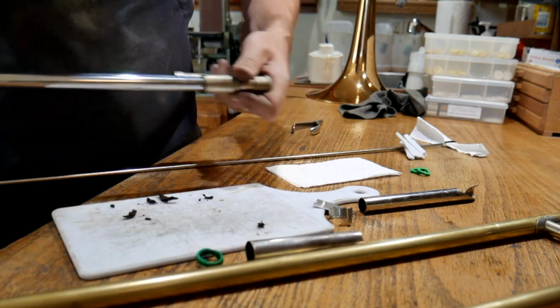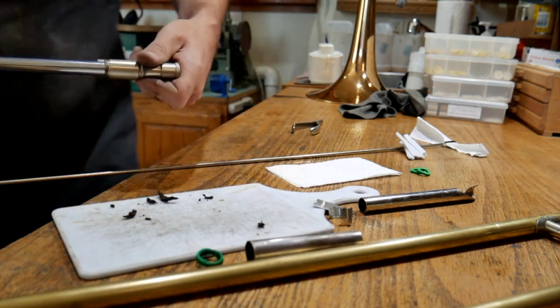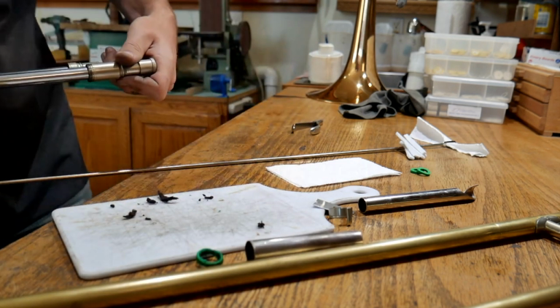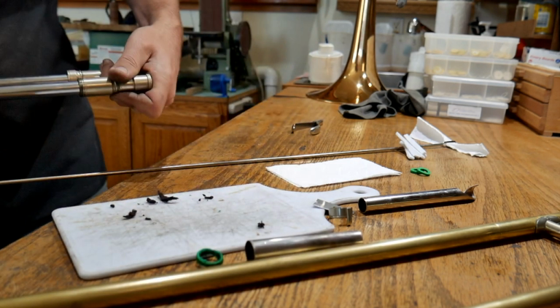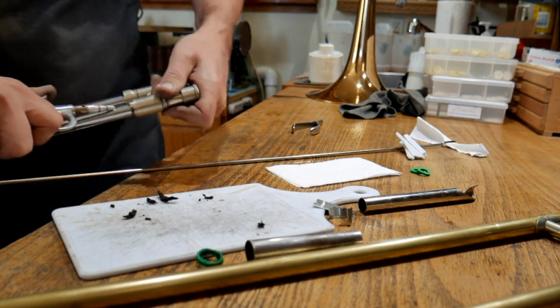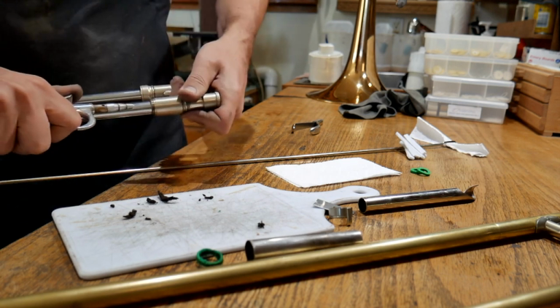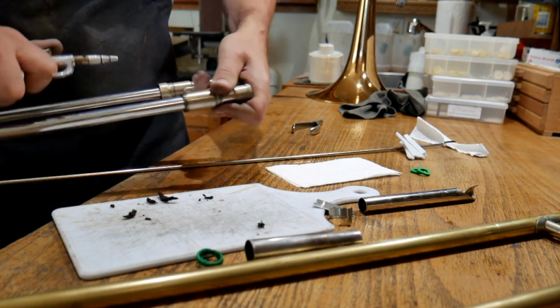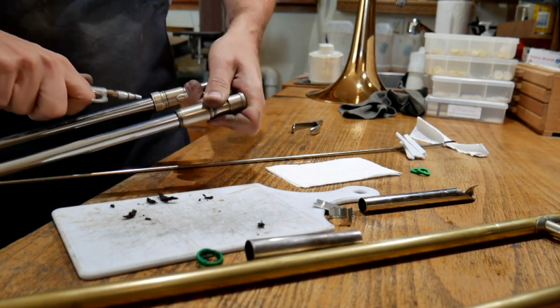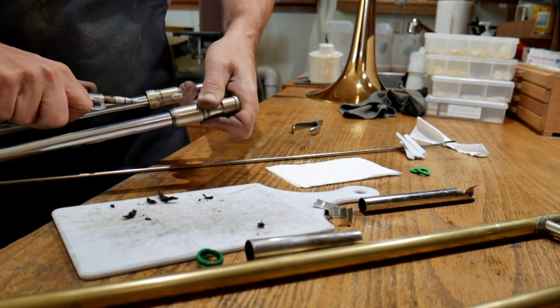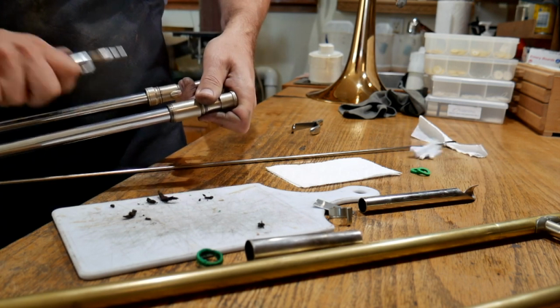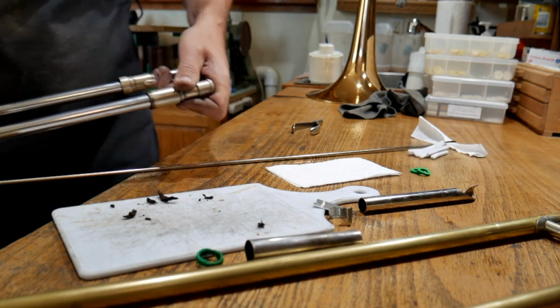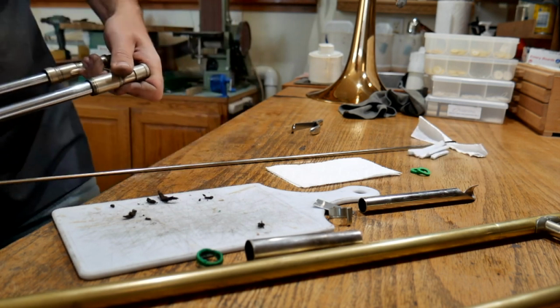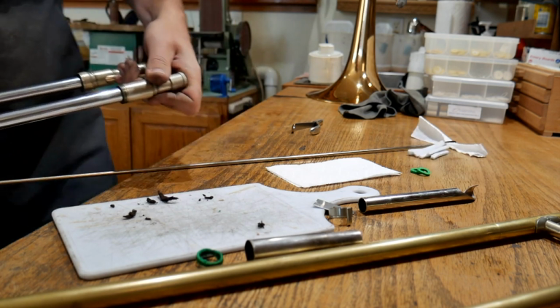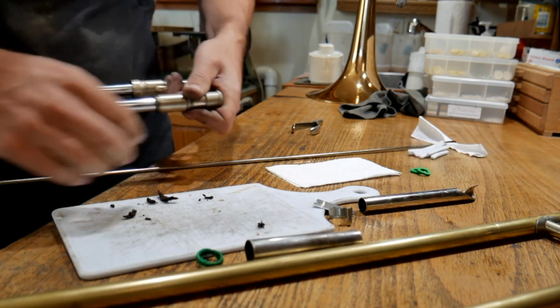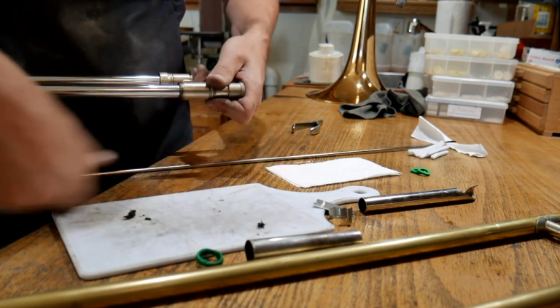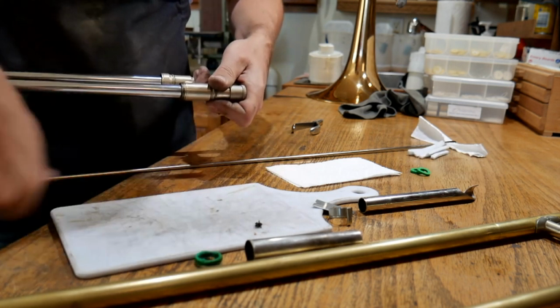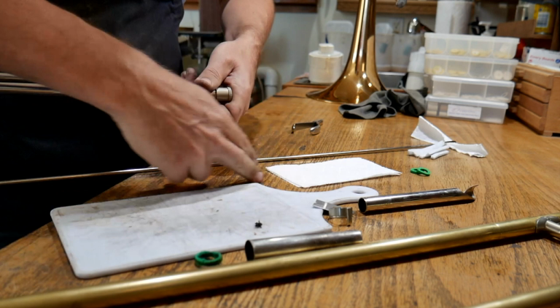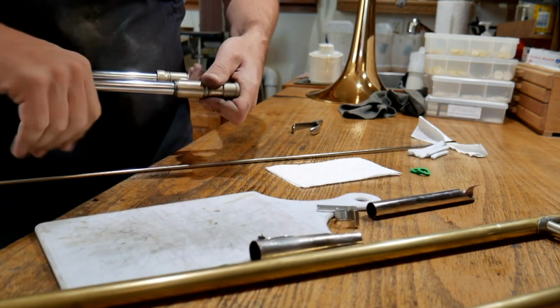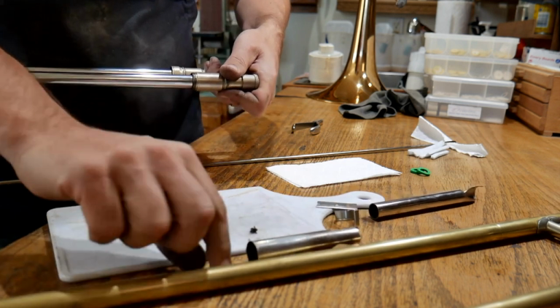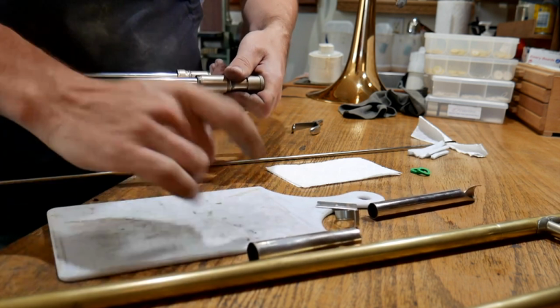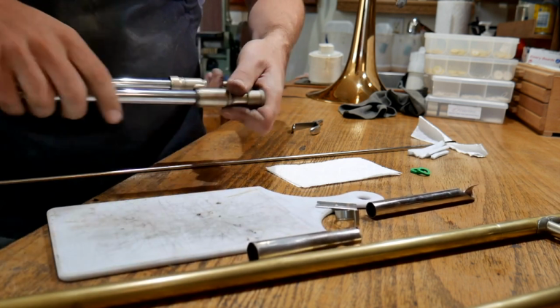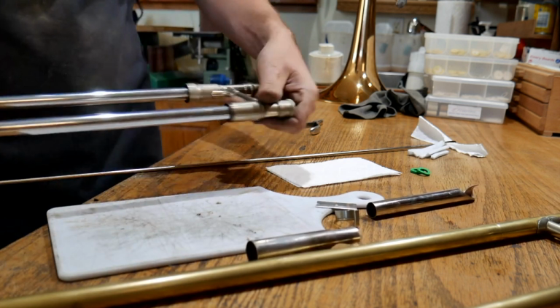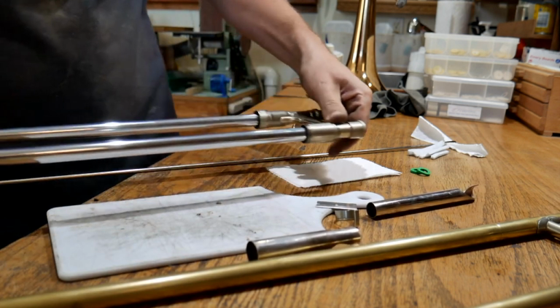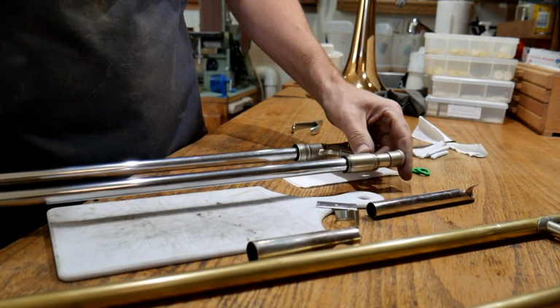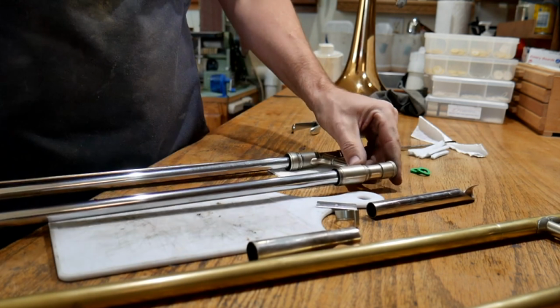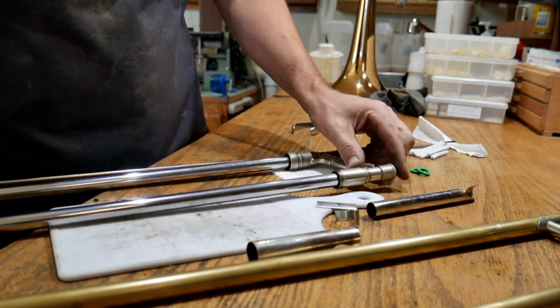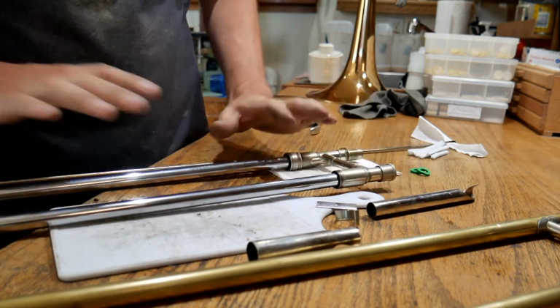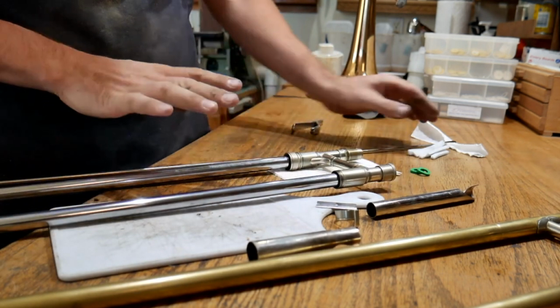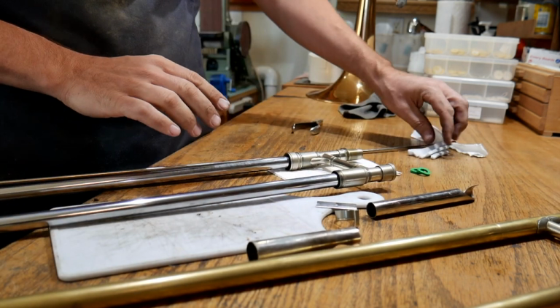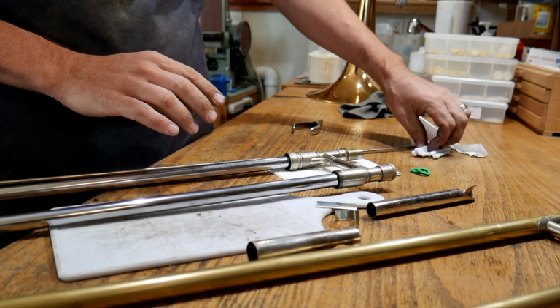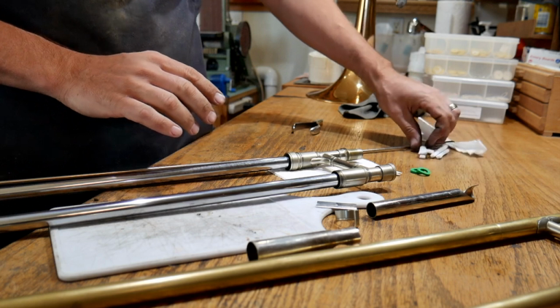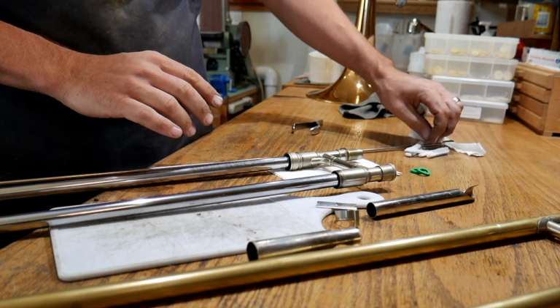I'm going to just blow those out and make sure that the old felt pieces are completely gone. Now we're ready to go back in to these slides with new felts.